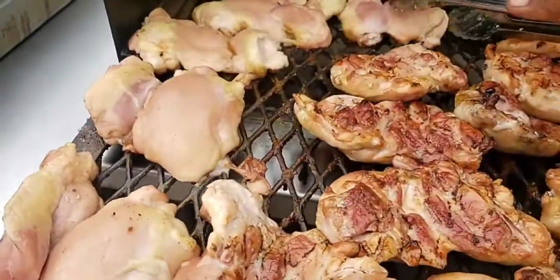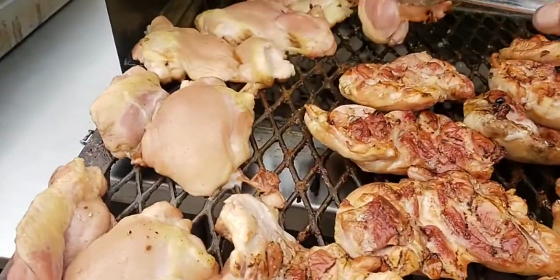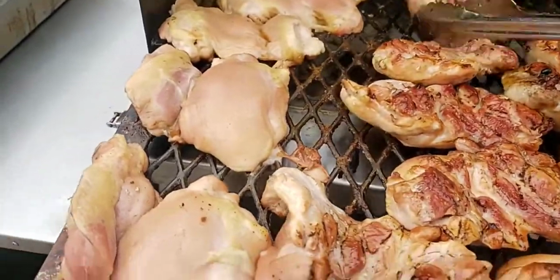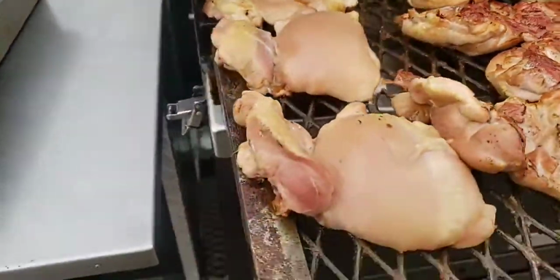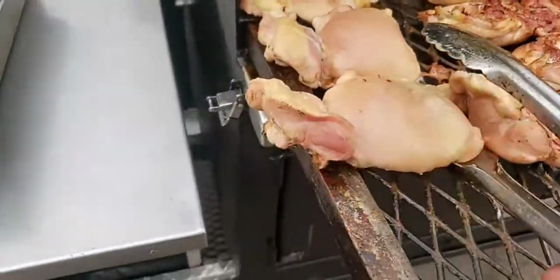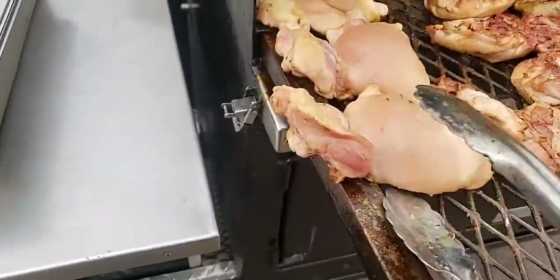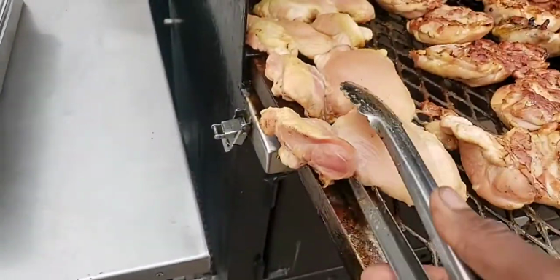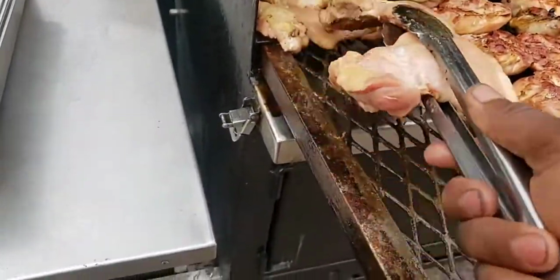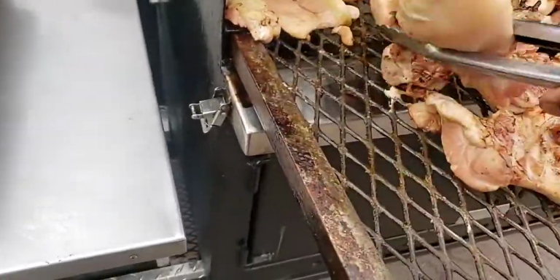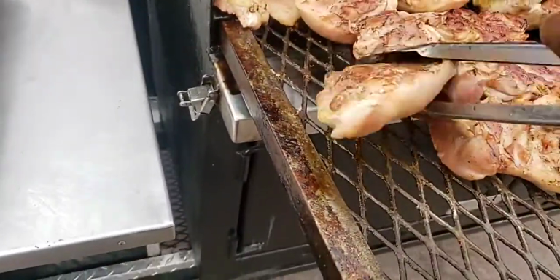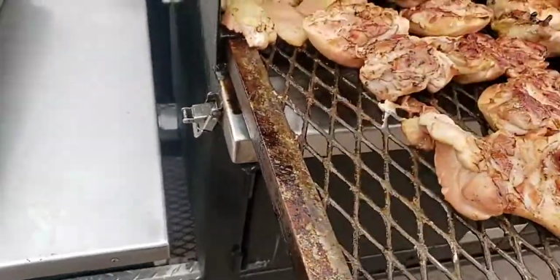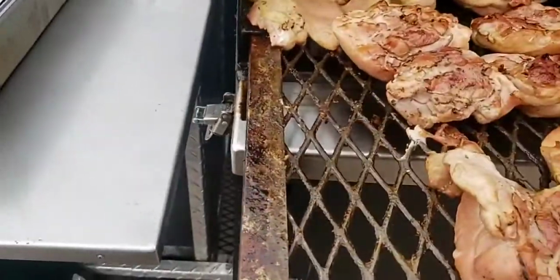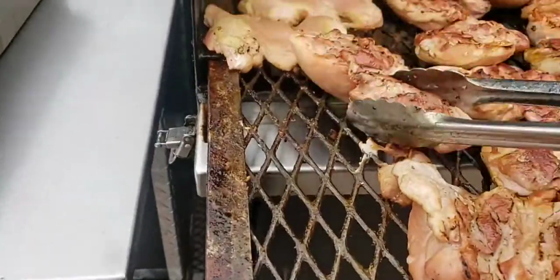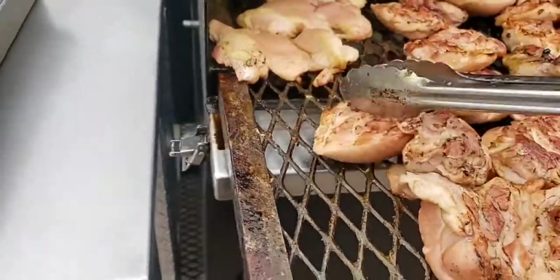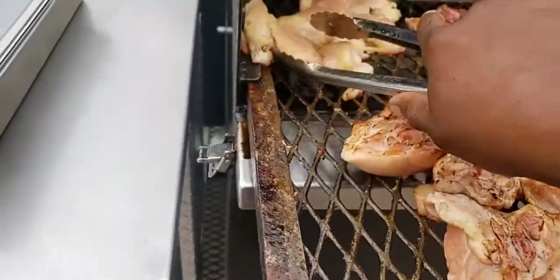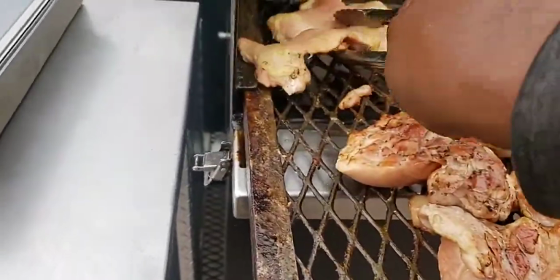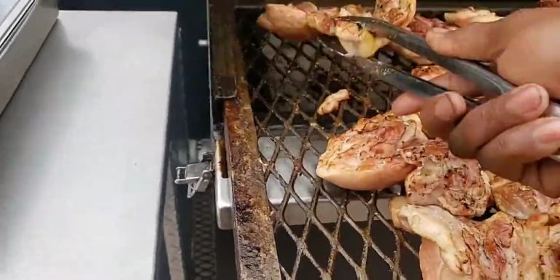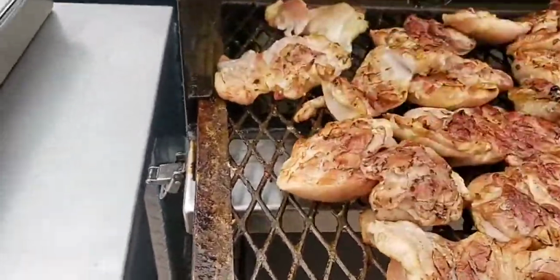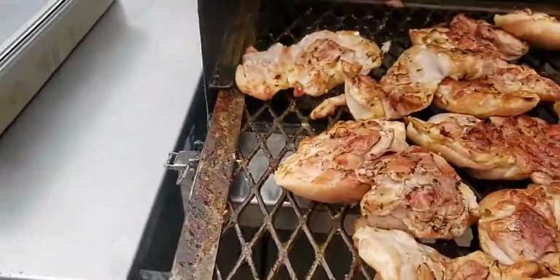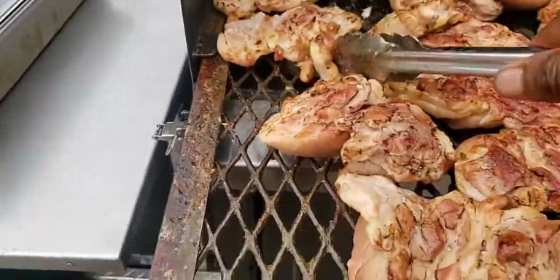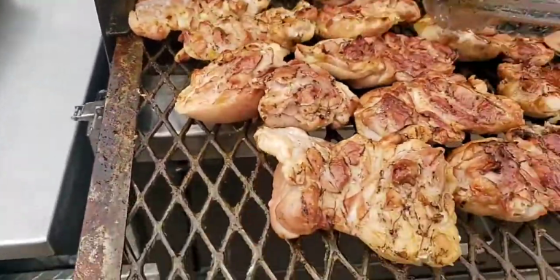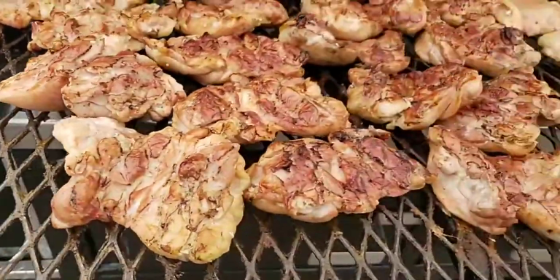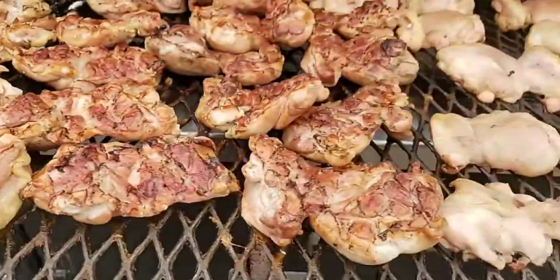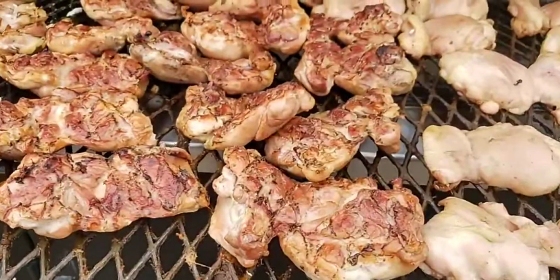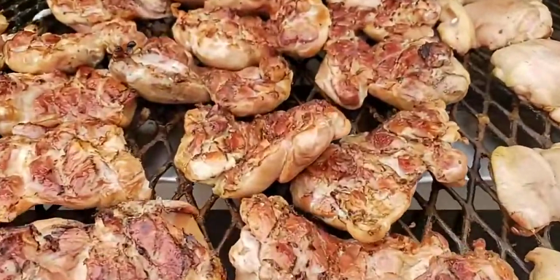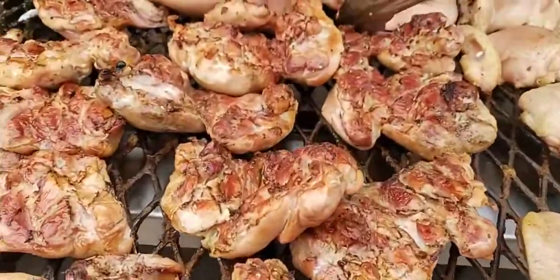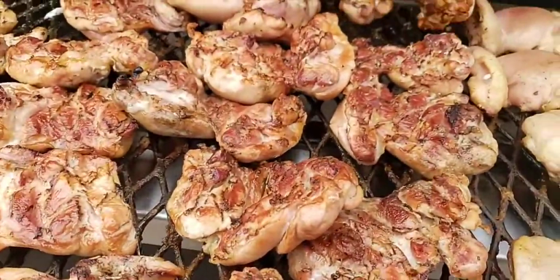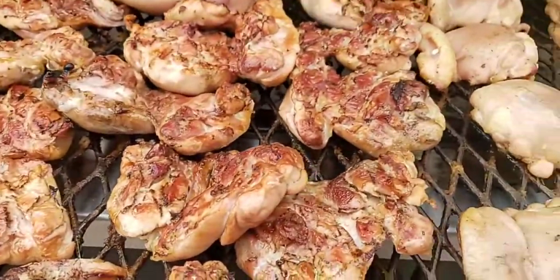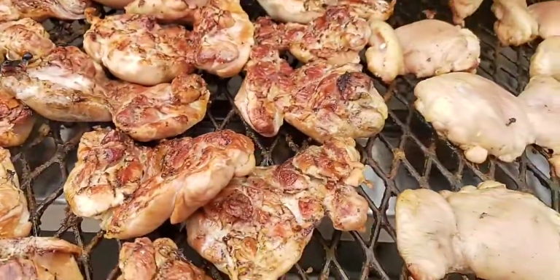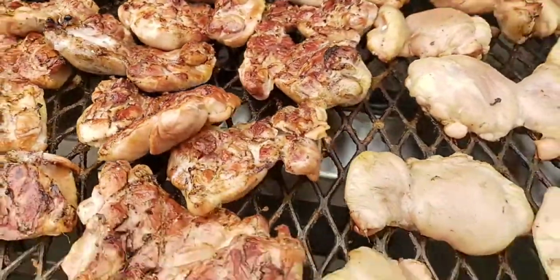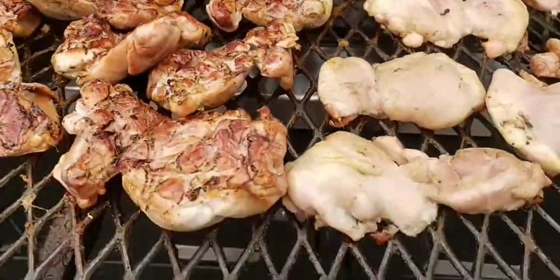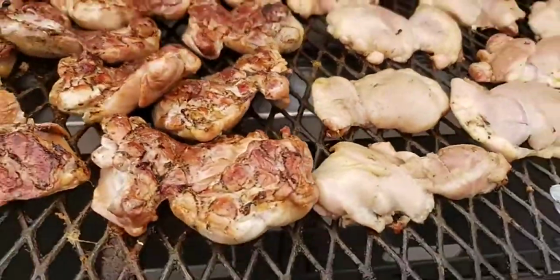Whoa, don't fall down! So this is straight smoke — no seasoning — and here's why: what we do with this chicken is jerk chicken, Hawaiian, and regular barbecue.